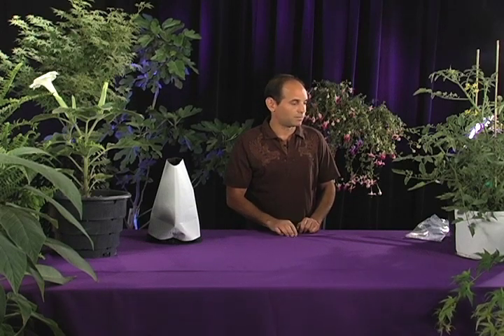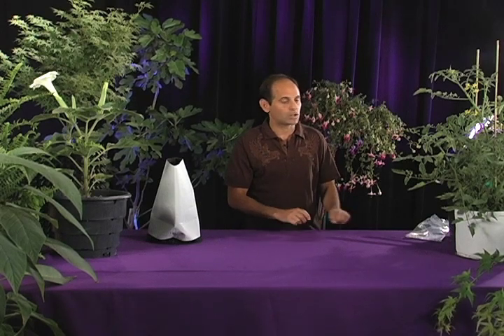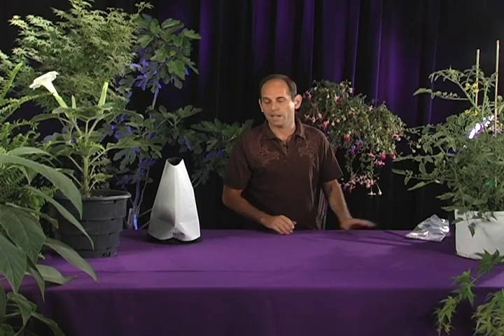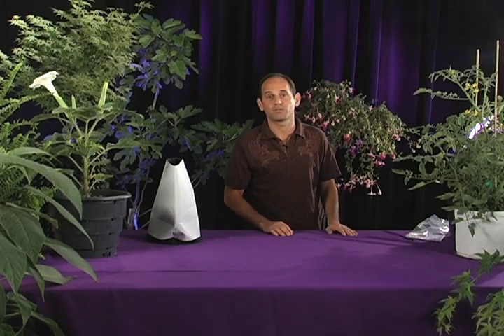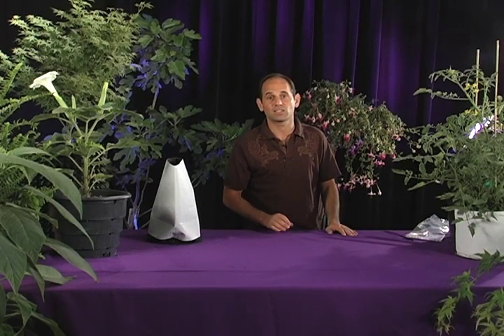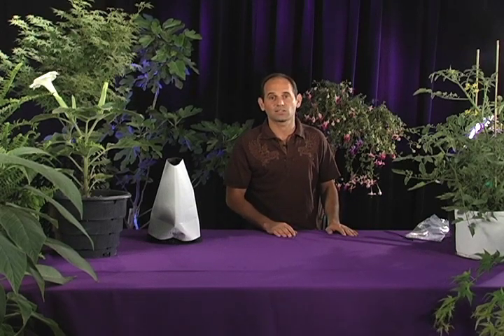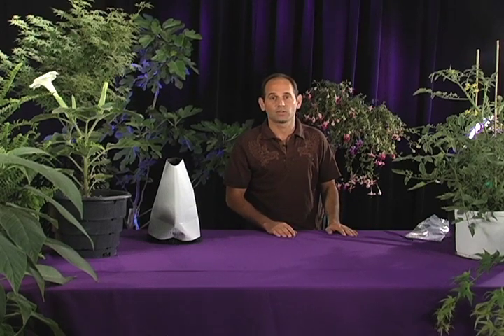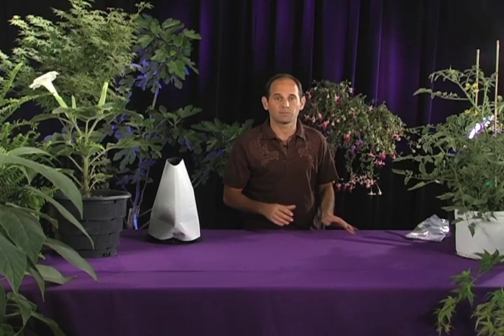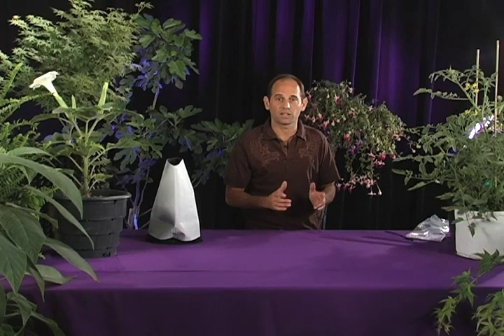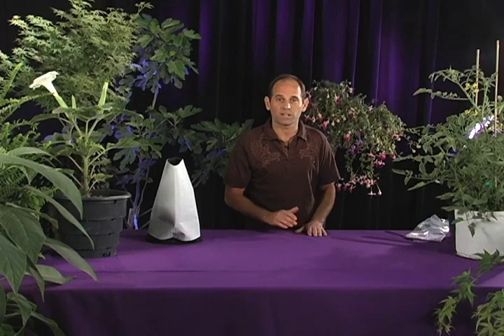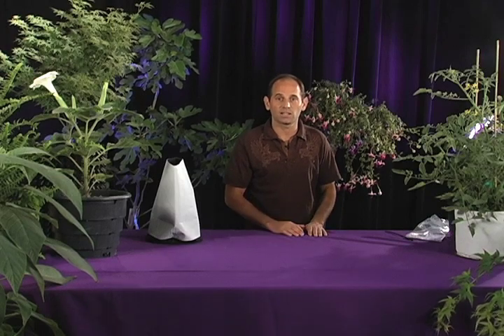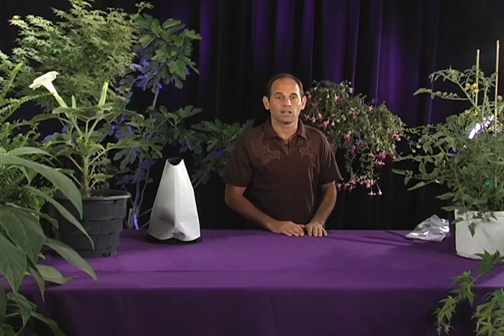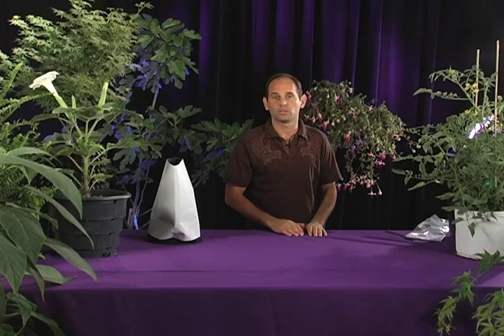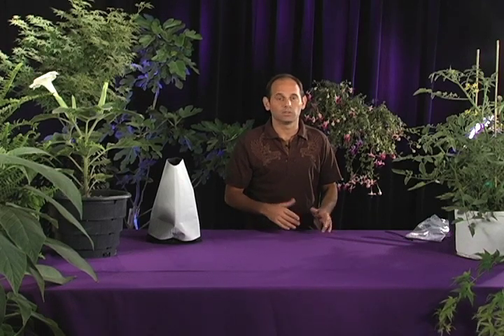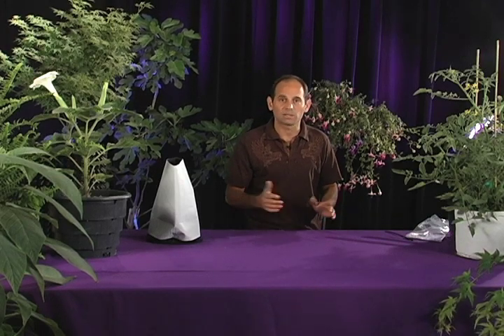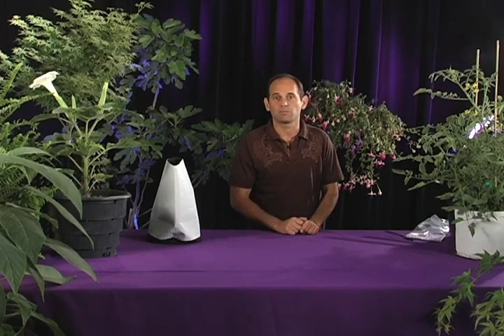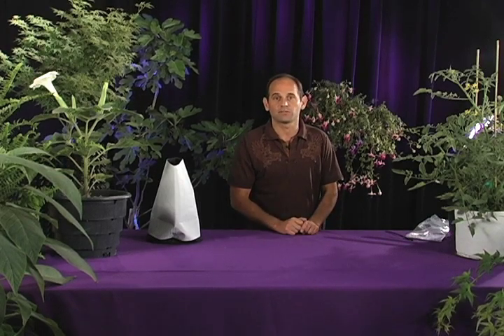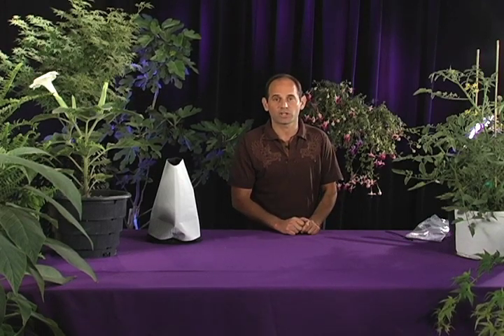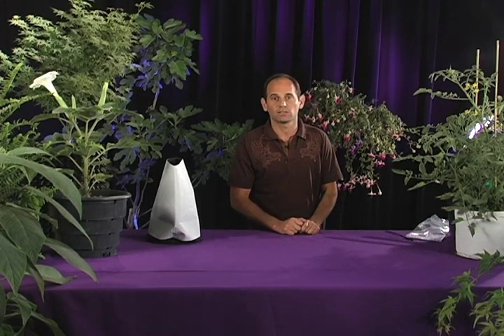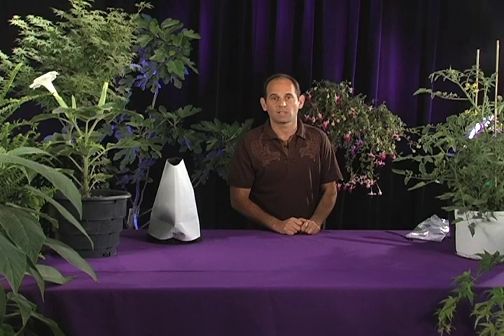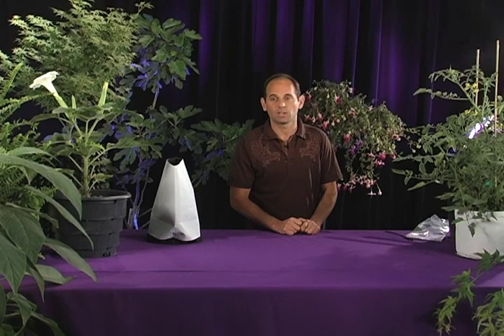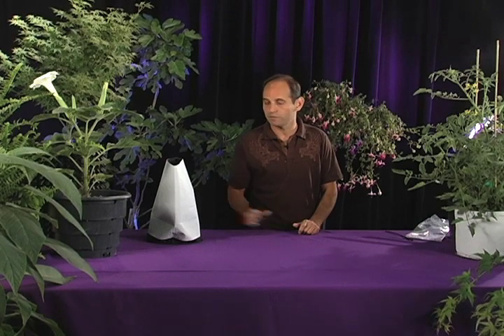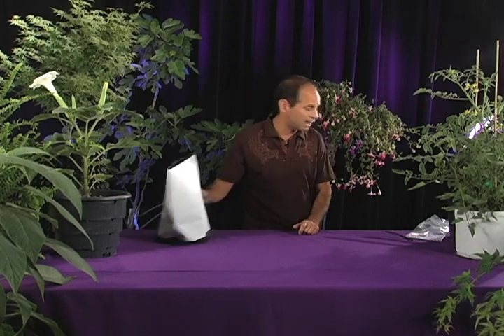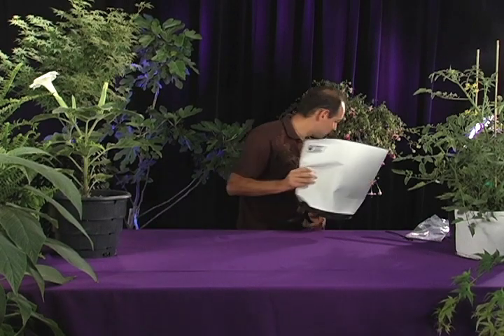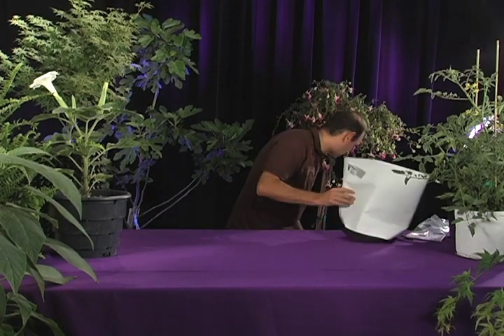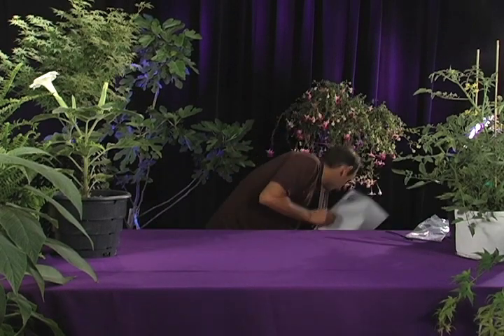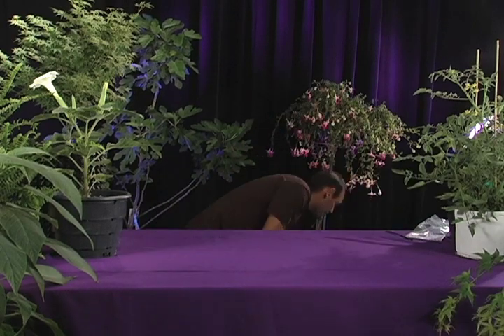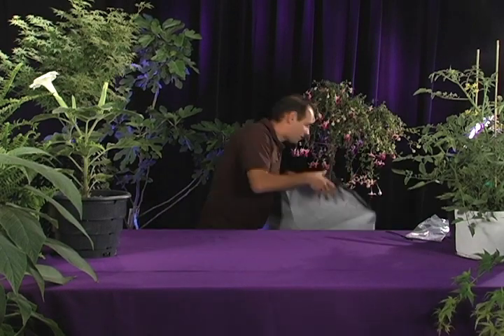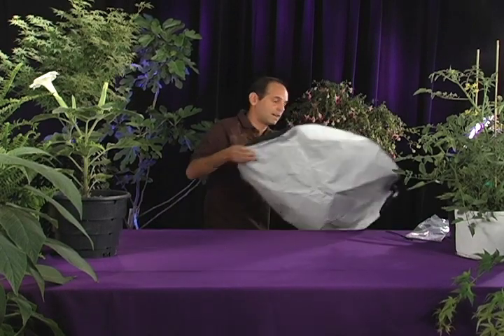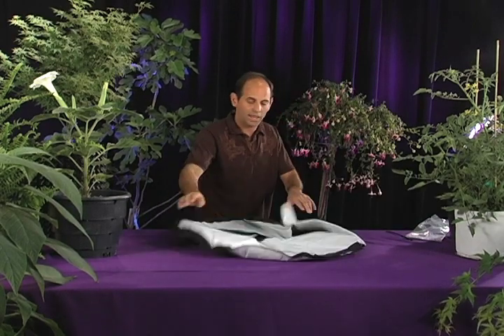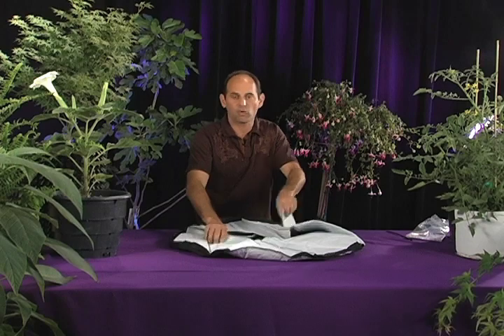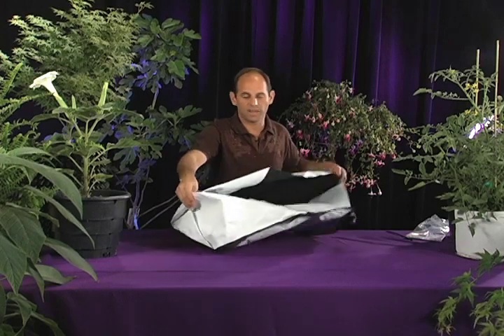These Root Trapper bags come in a variety of sizes. We've got them from one gallon up to — we can get them custom made to 500 gallon. We stock them in 150 gallon. Right here I've got a 45 gallon.